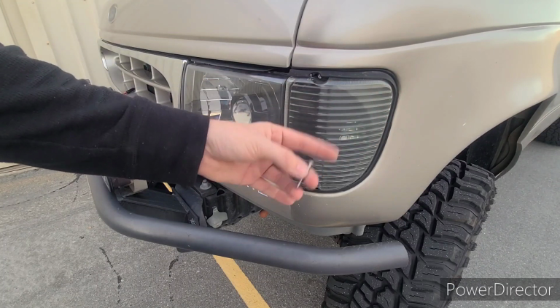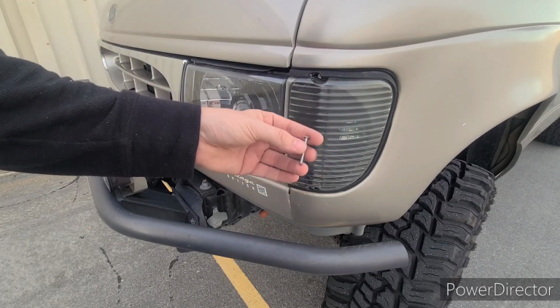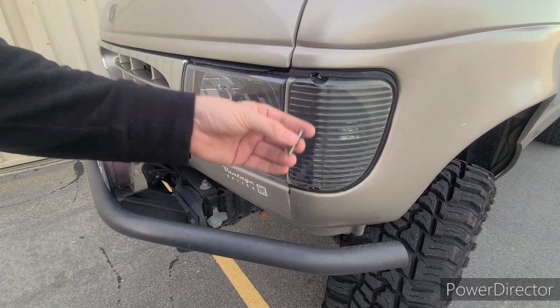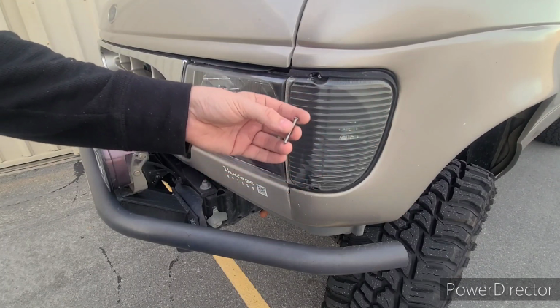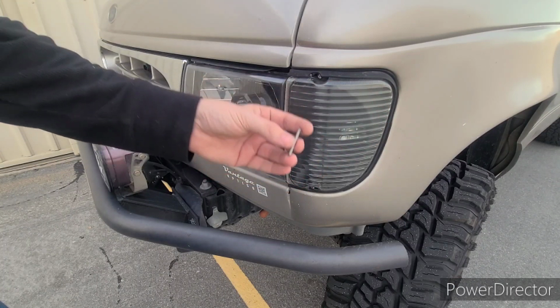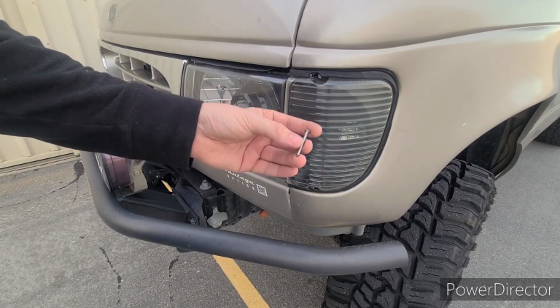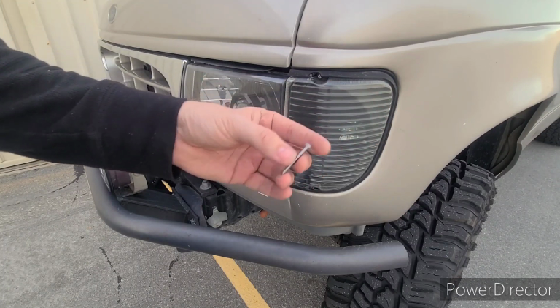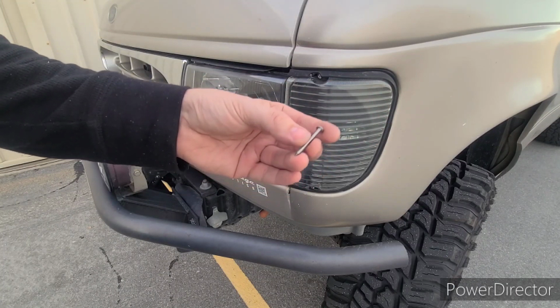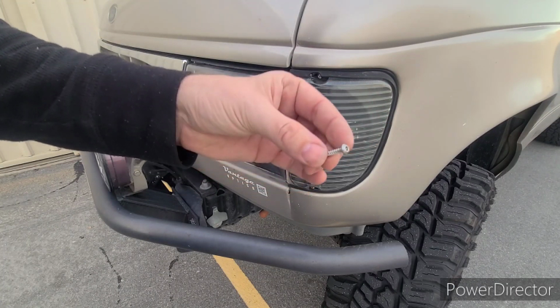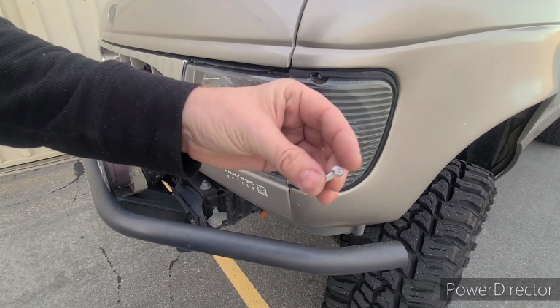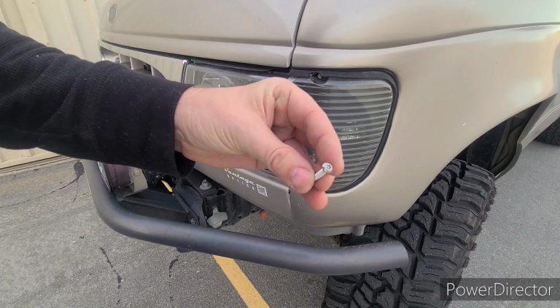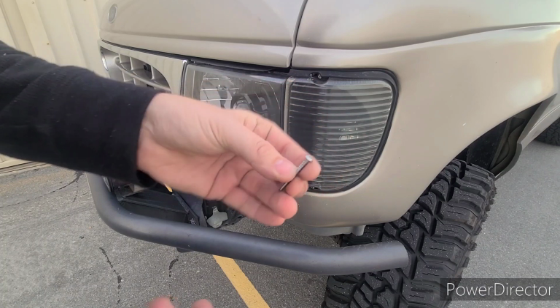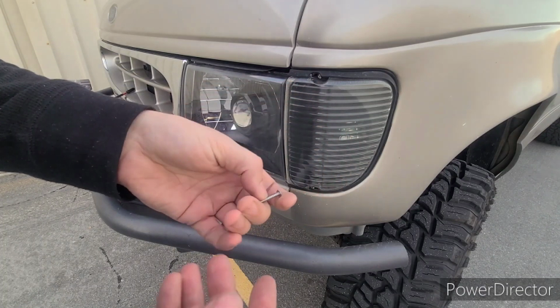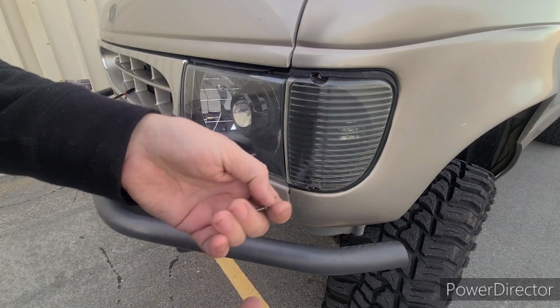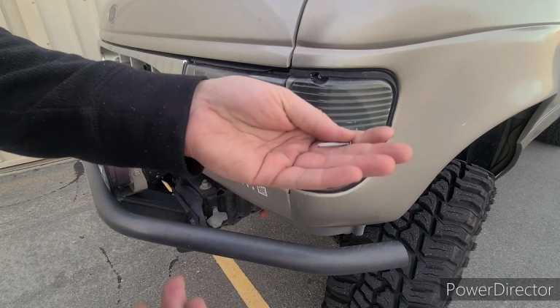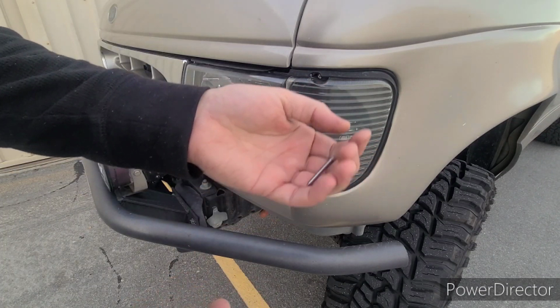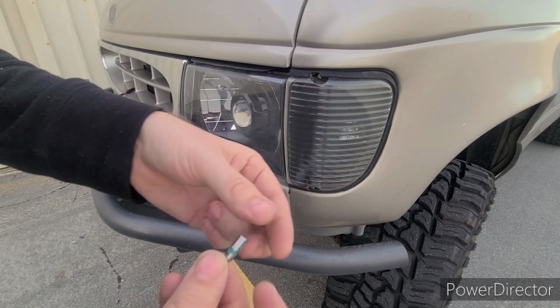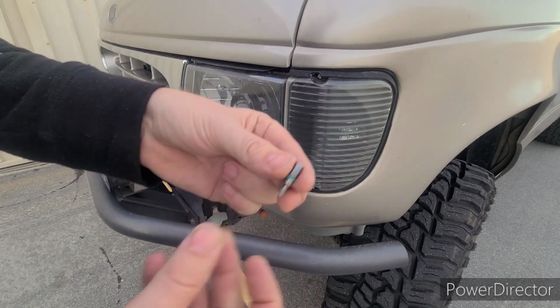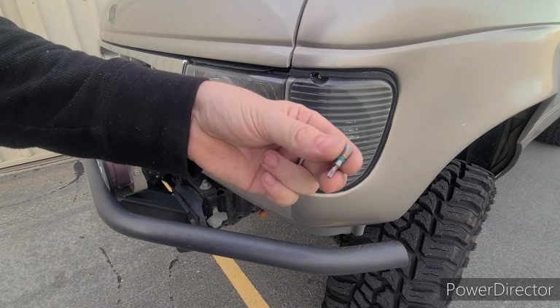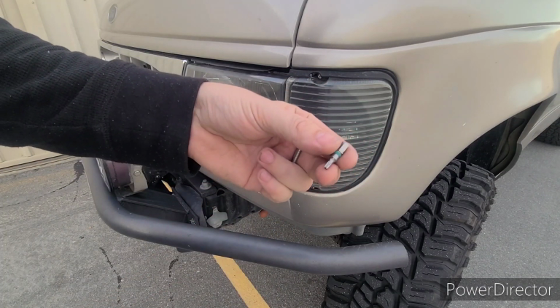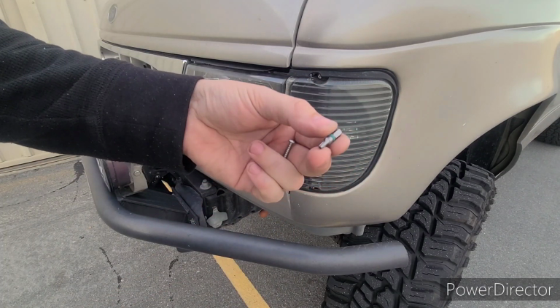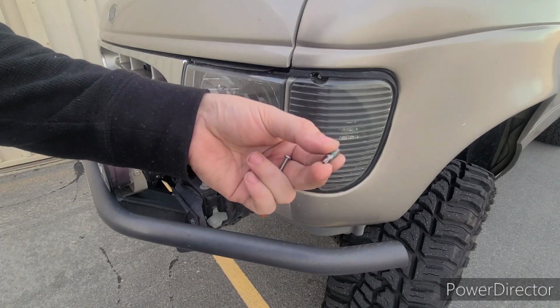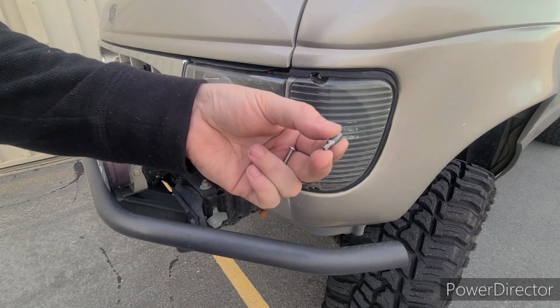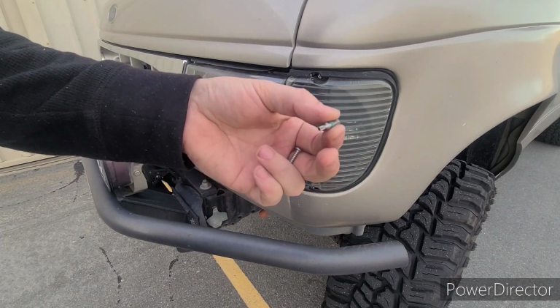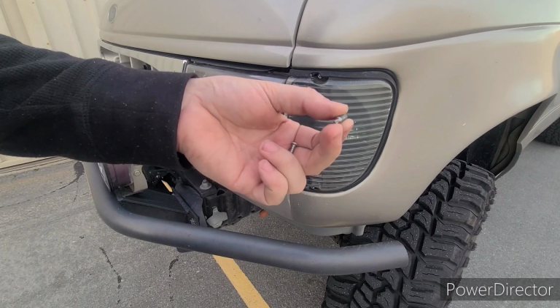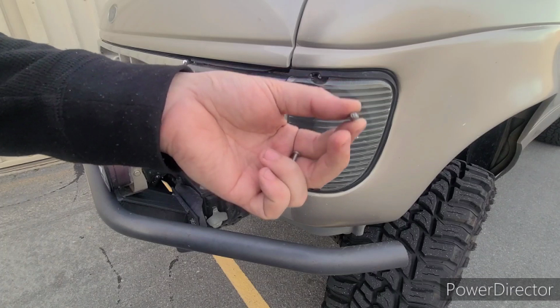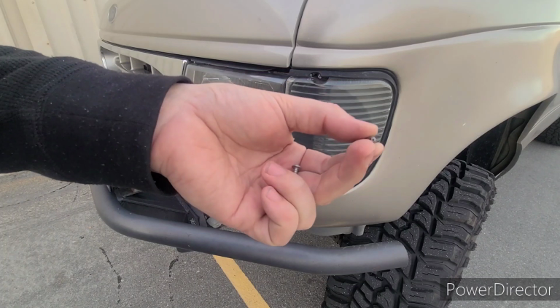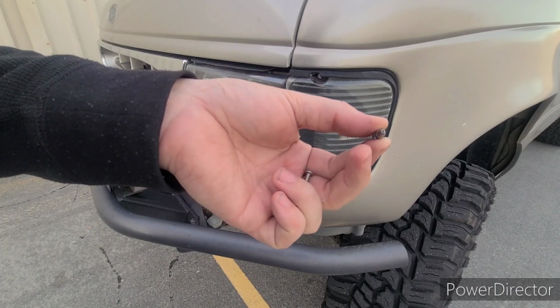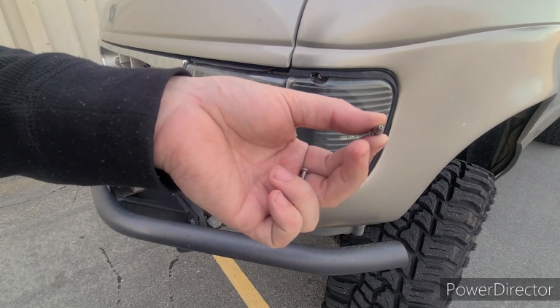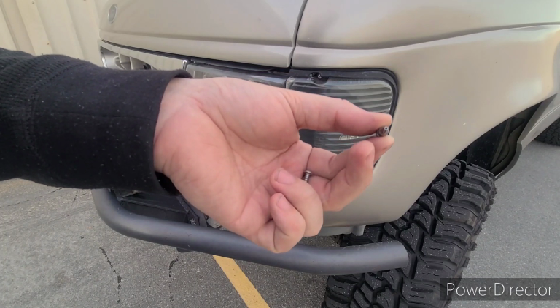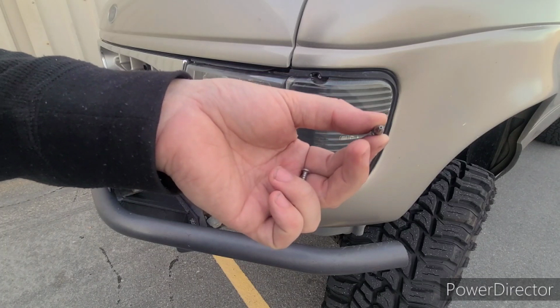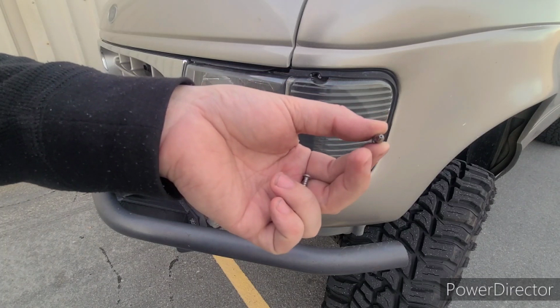However you configure it, the concept is going to be exactly the same. It comes with all your screws and then it comes with a driver bit. Keep in mind there's security, so it's got to have the hole in there.